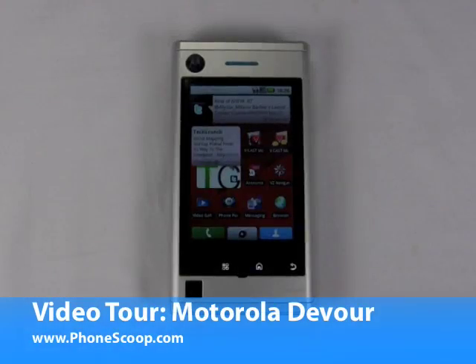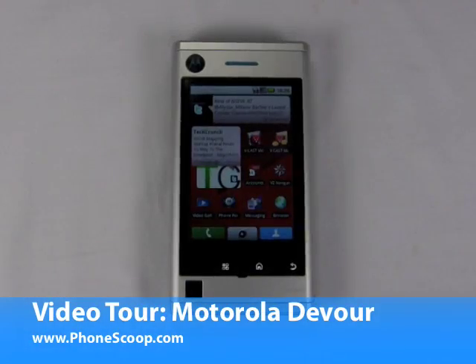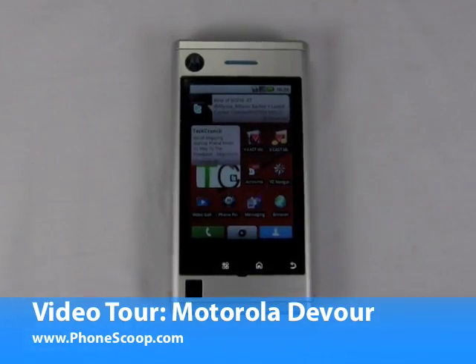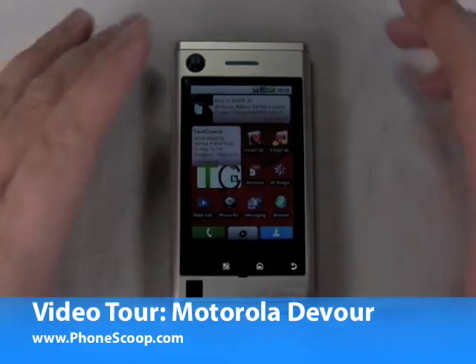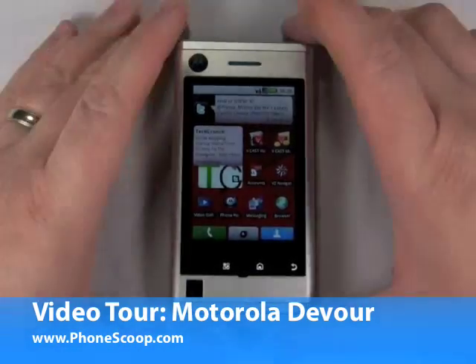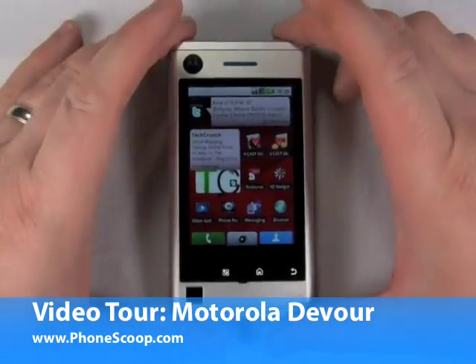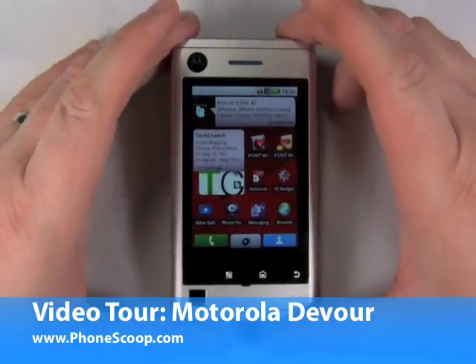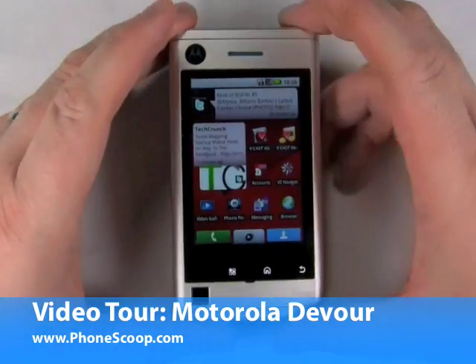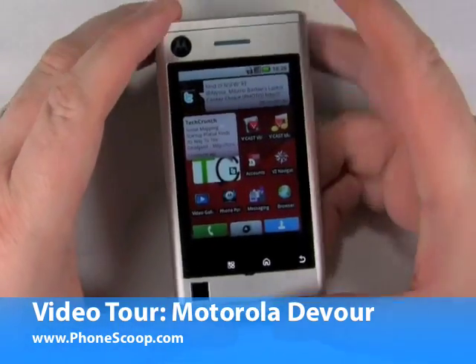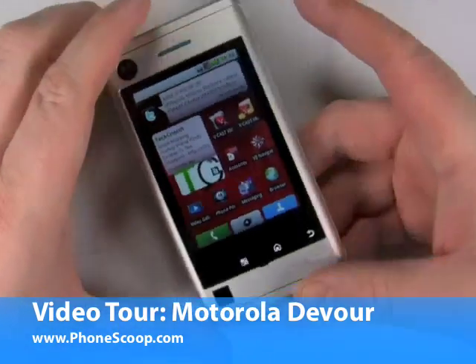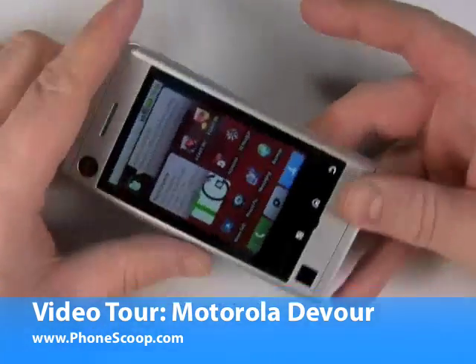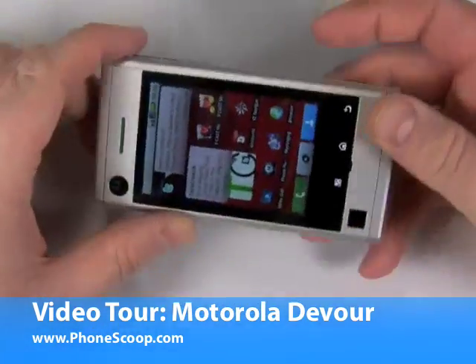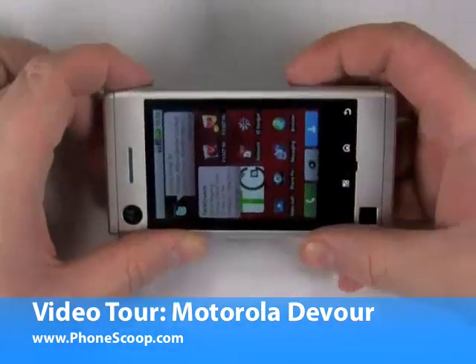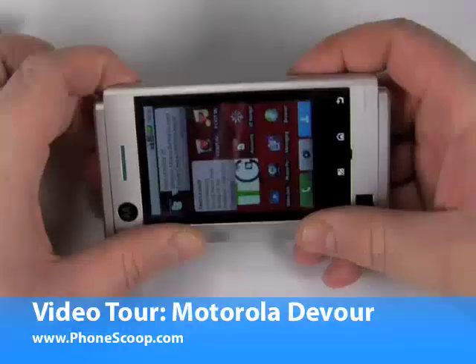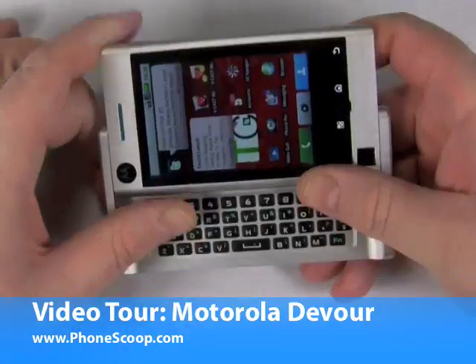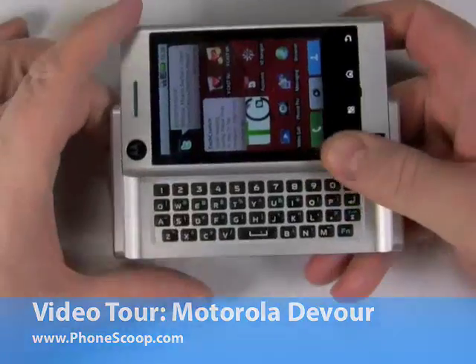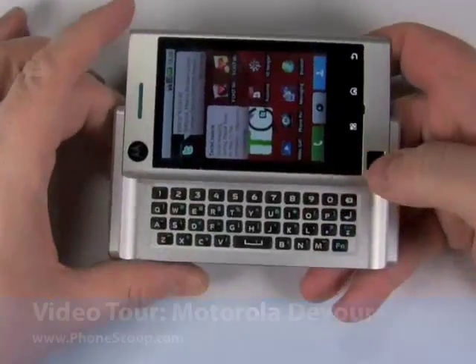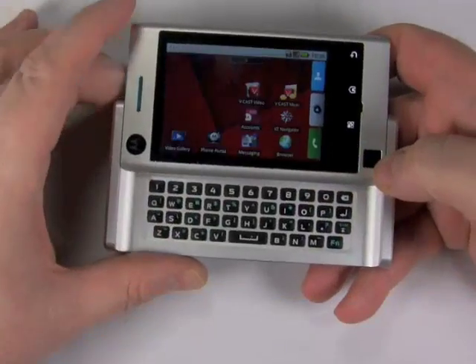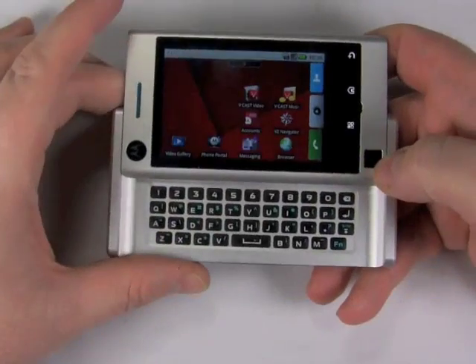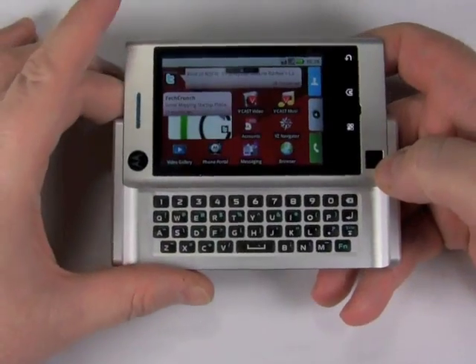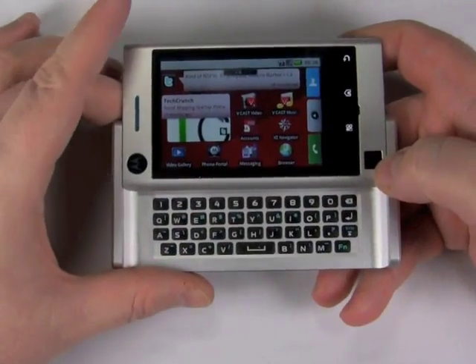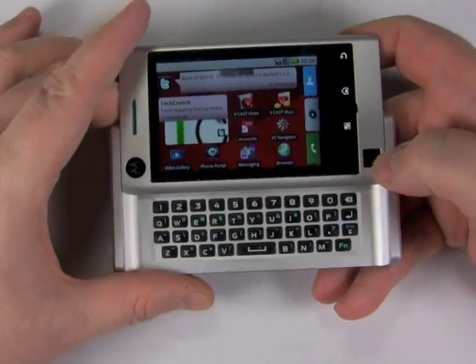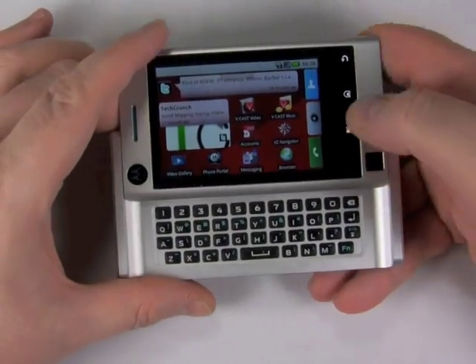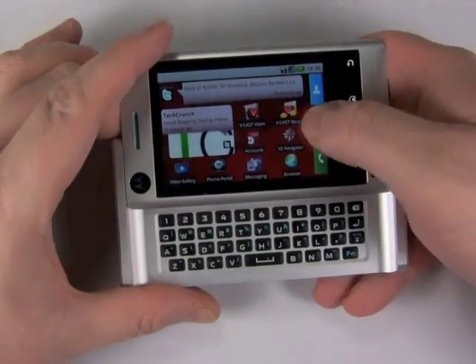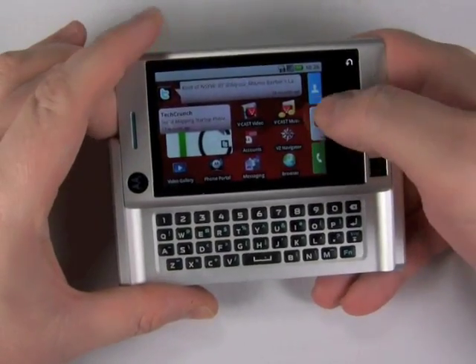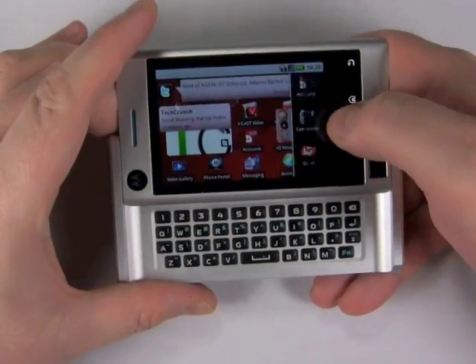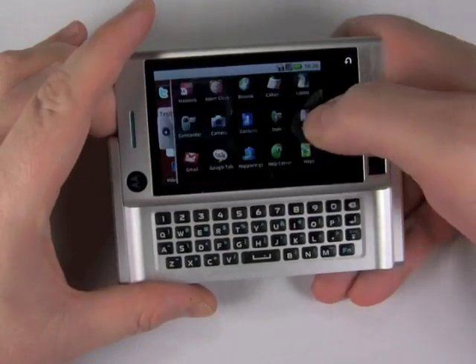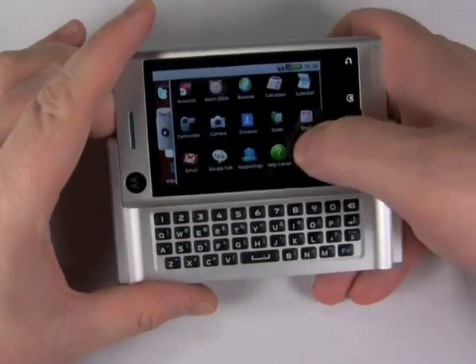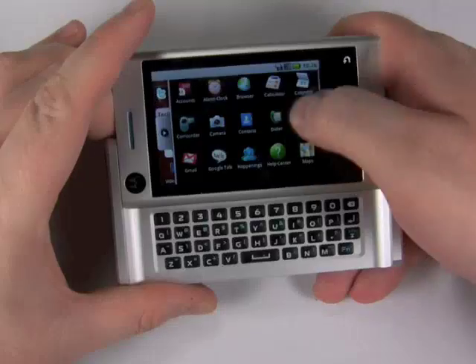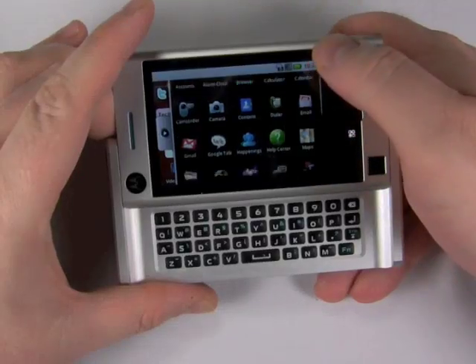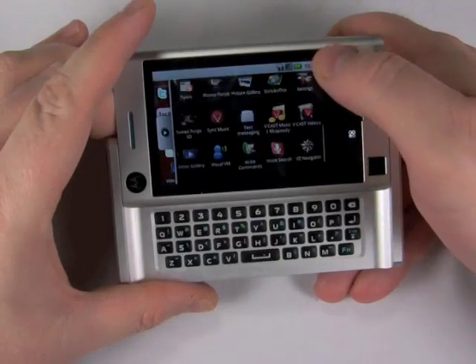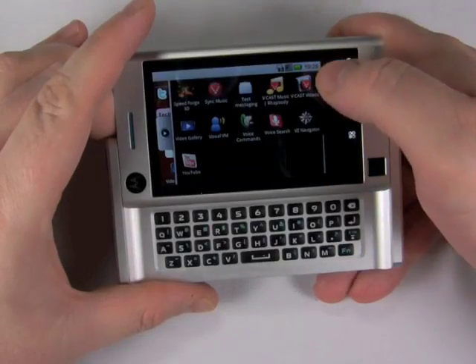Hi, this is Philip Byrne for Phonescoop.com, and today I'm taking a look at the Motorola Devour, which is a new Android device now available on Verizon Wireless.